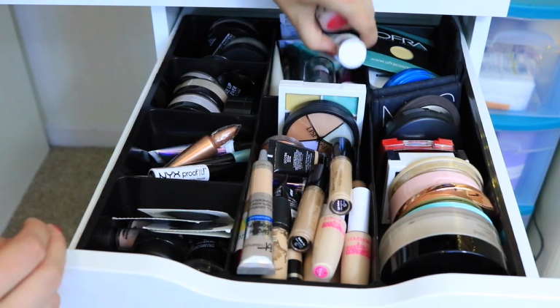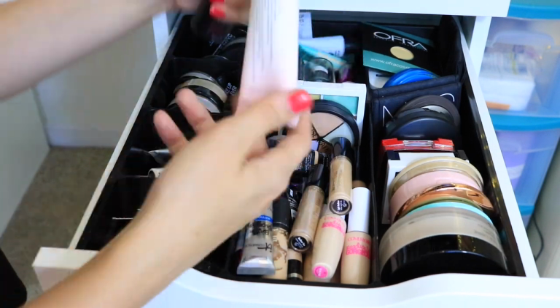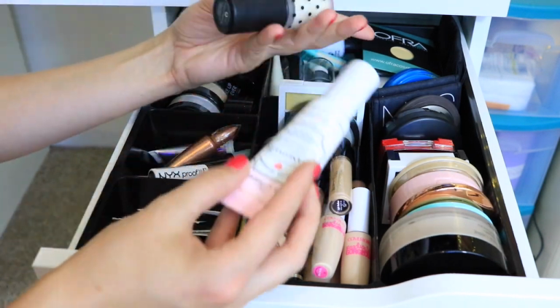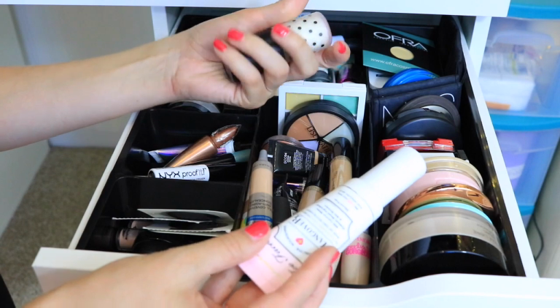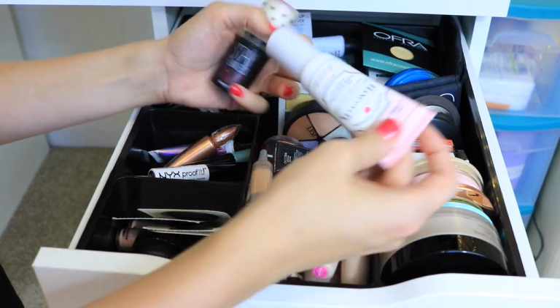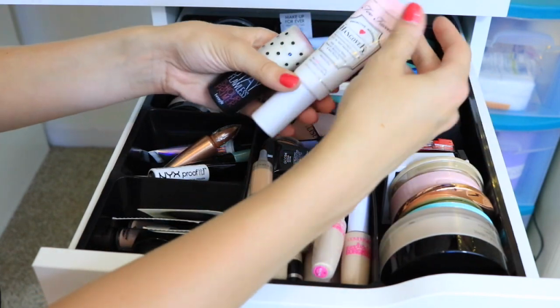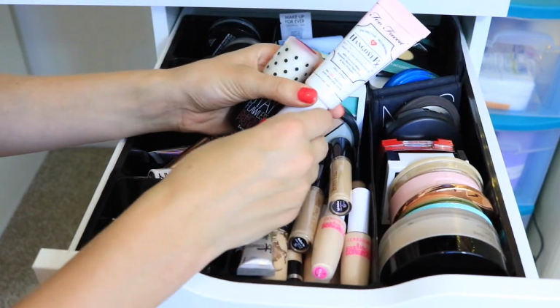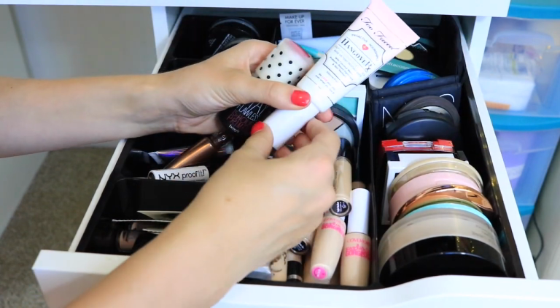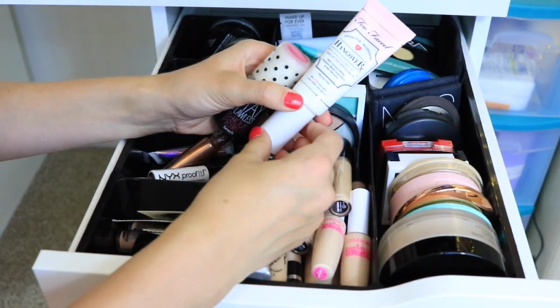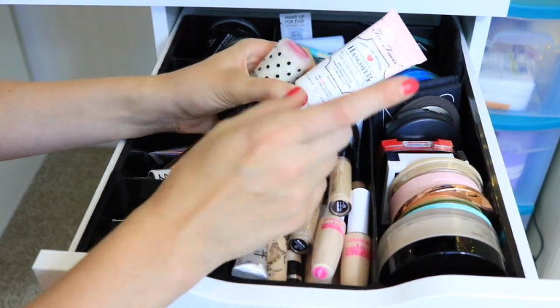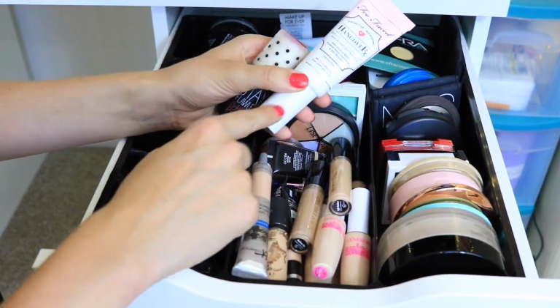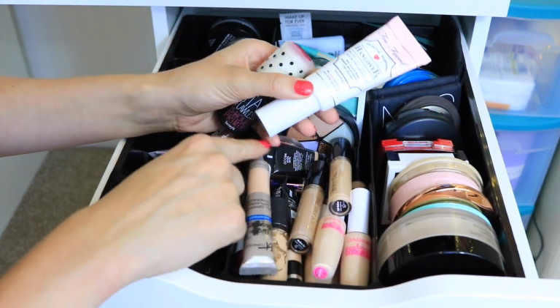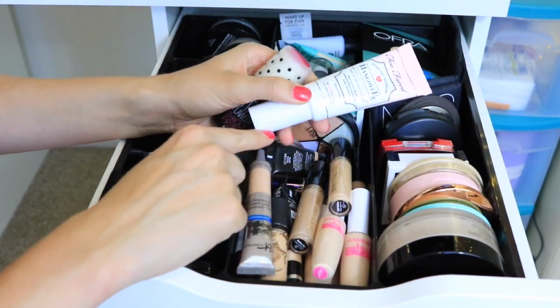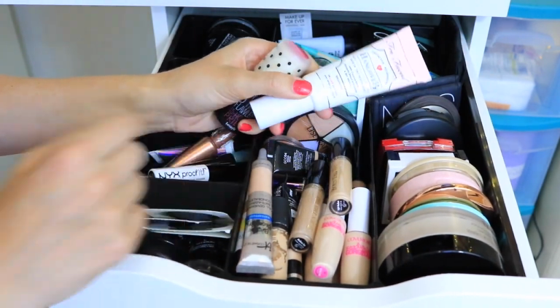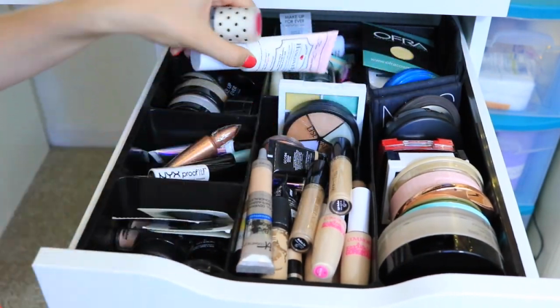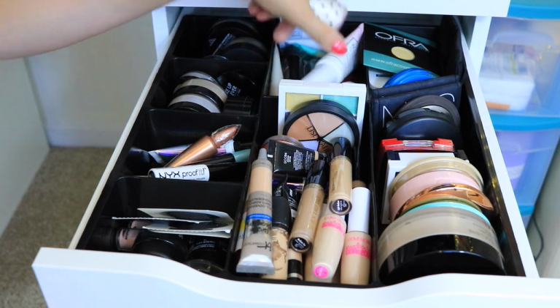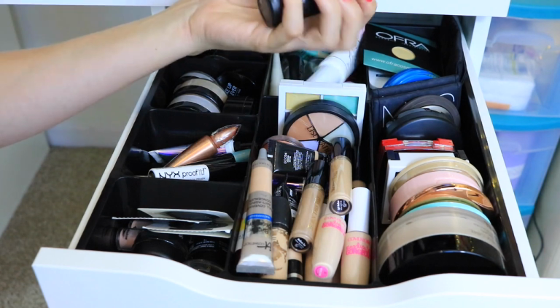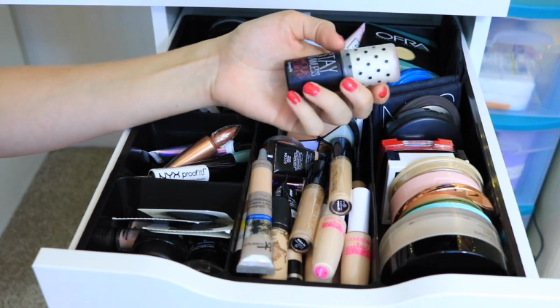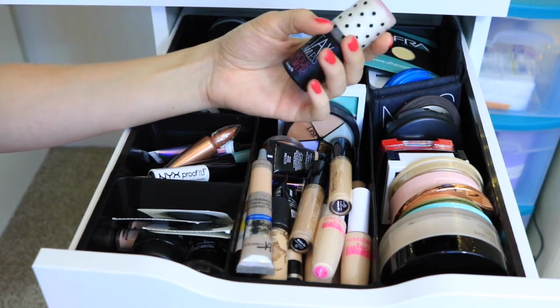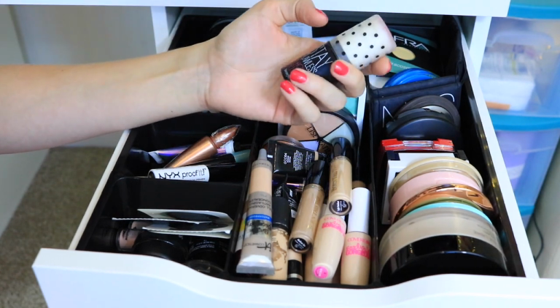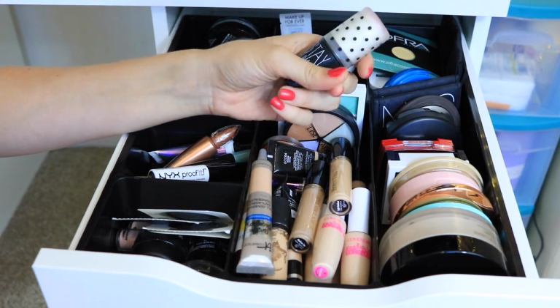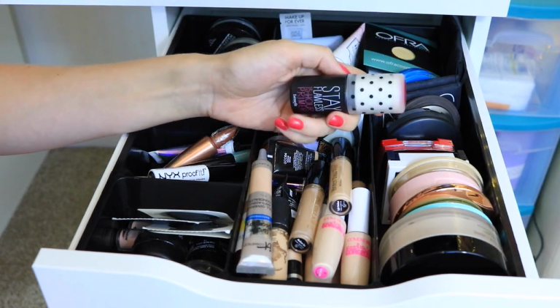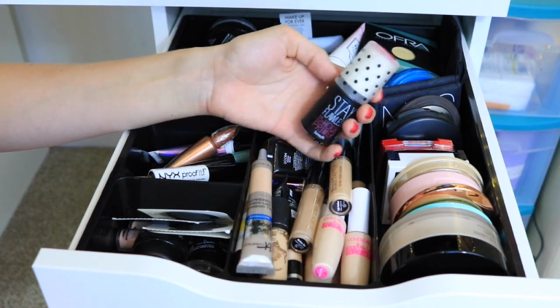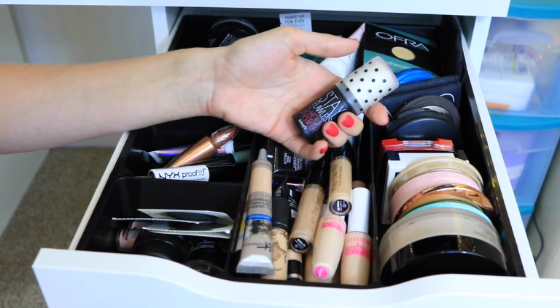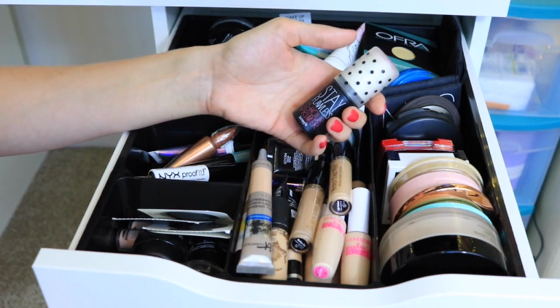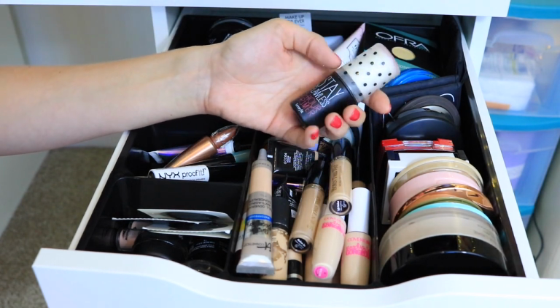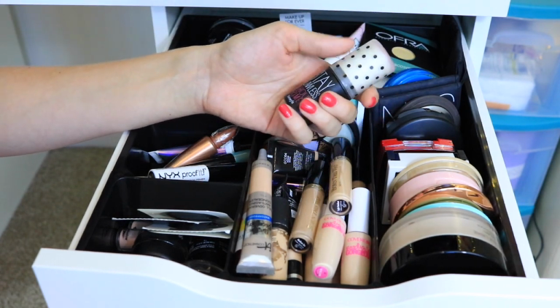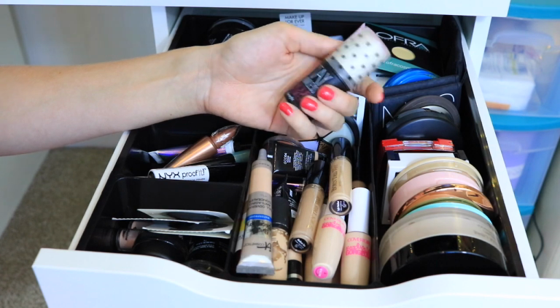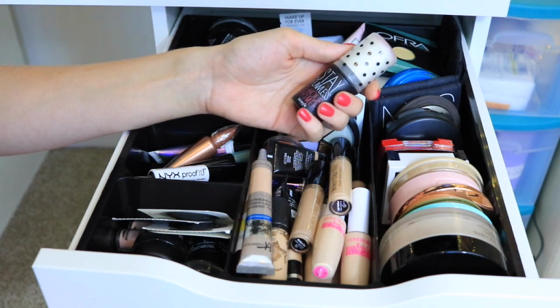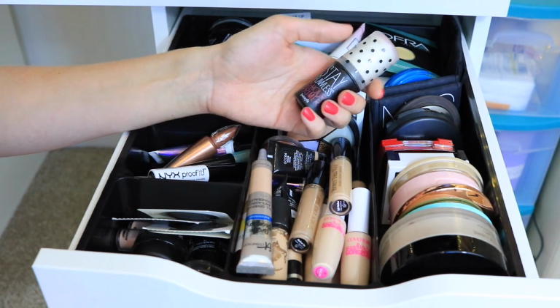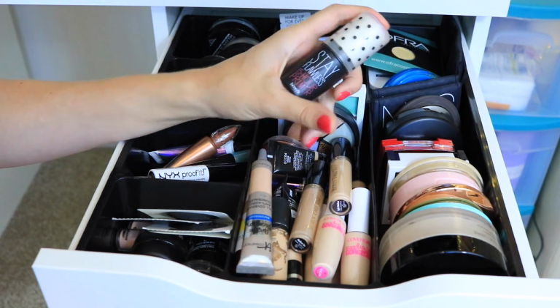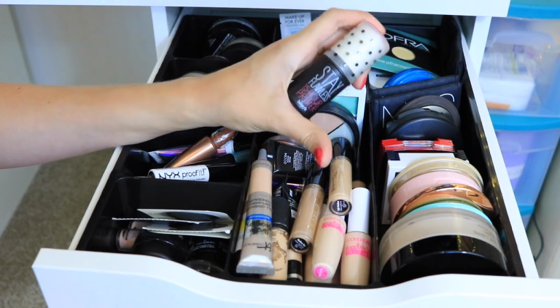Two of my favorite primers are the Too Faced Hangover RX Primer, which is extremely hydrating if I have really dry skin, and the Benefit POREfessional 15-Hour Primer if I want my makeup to stay on literally all day and all night.